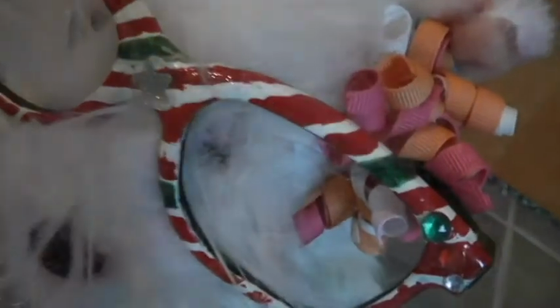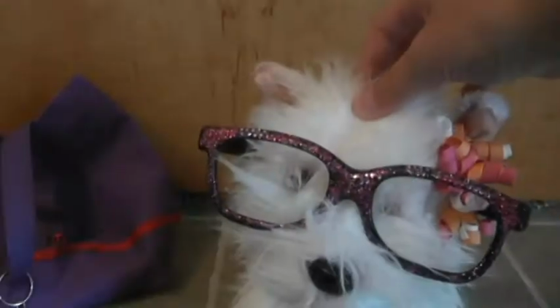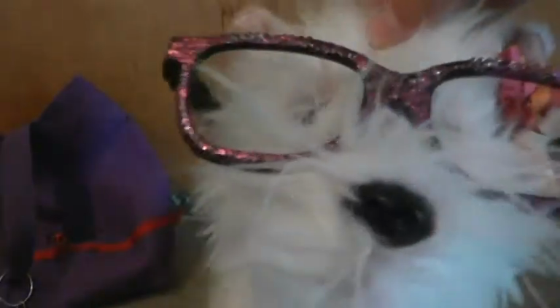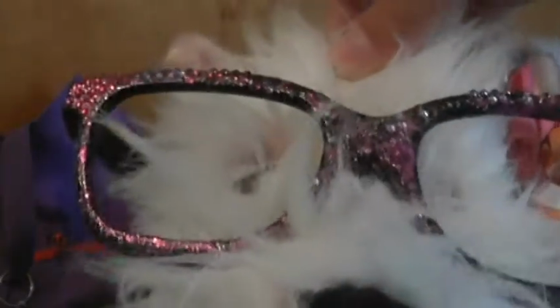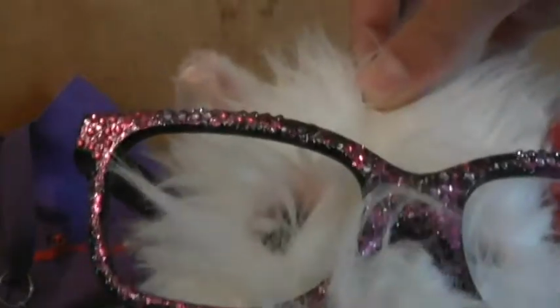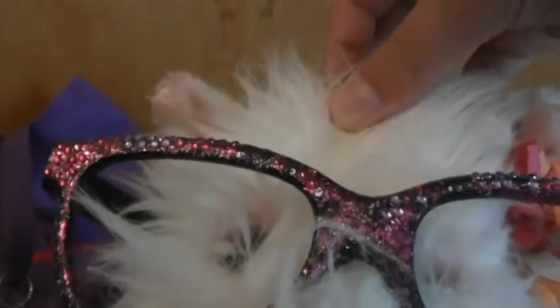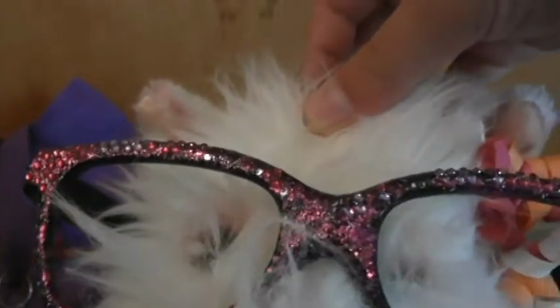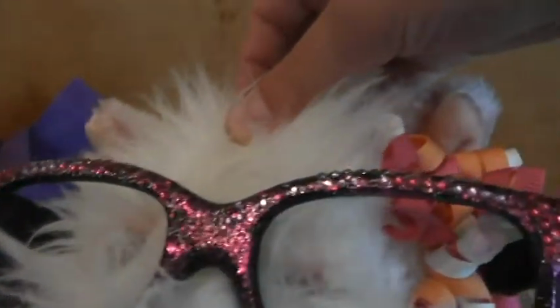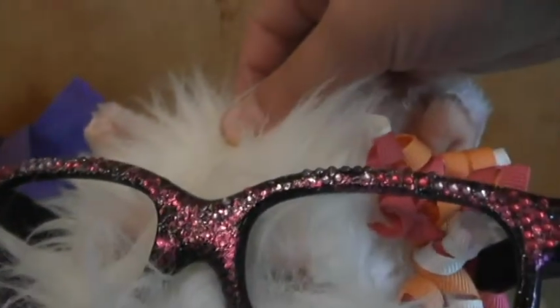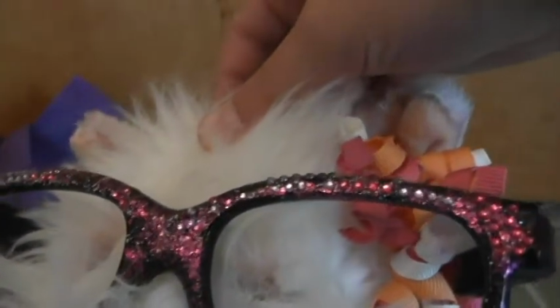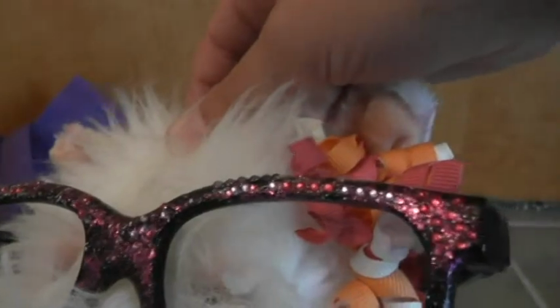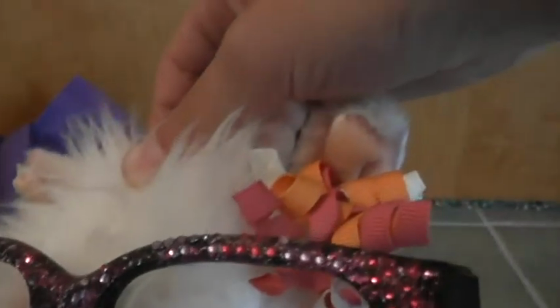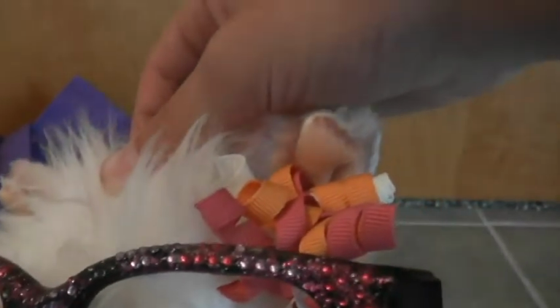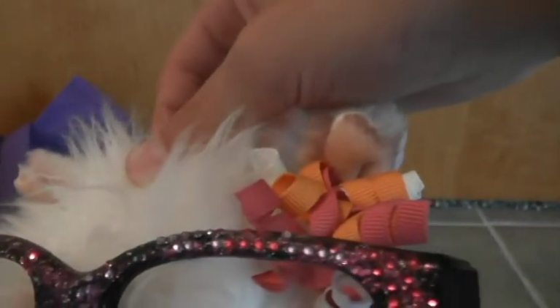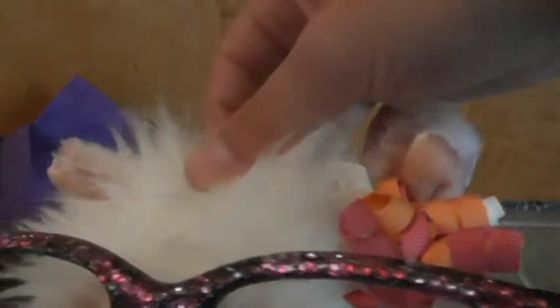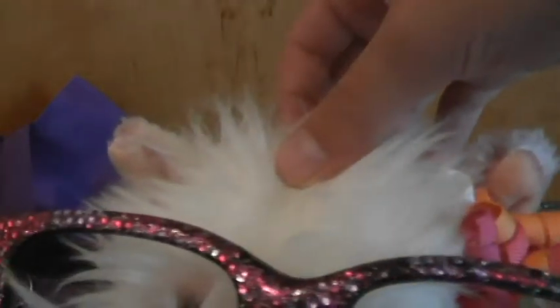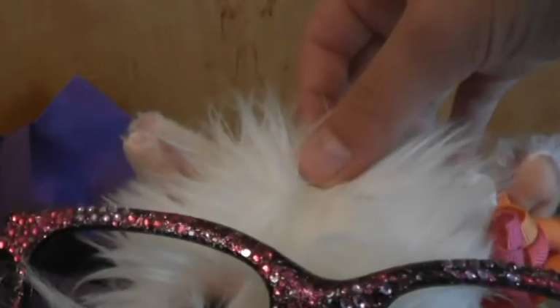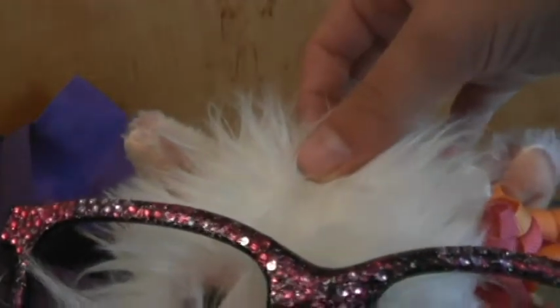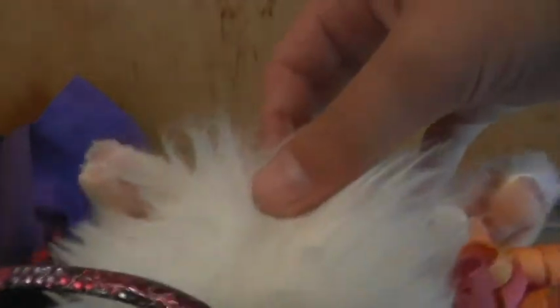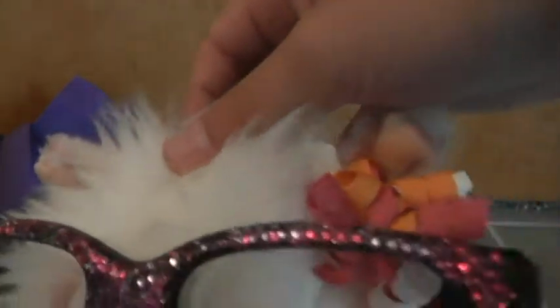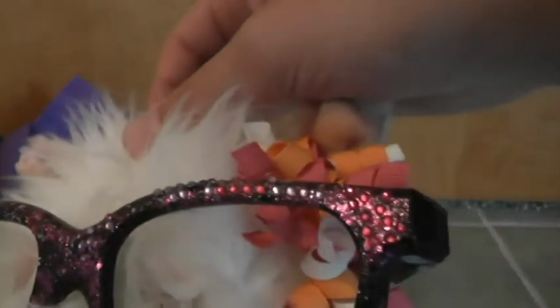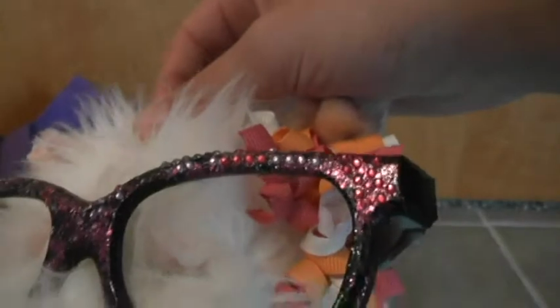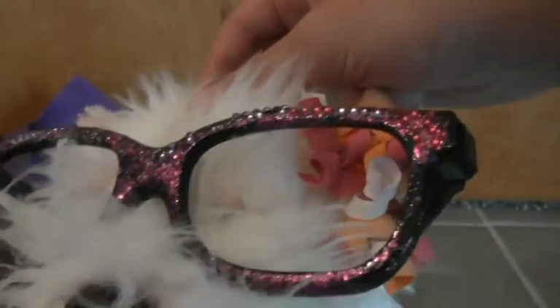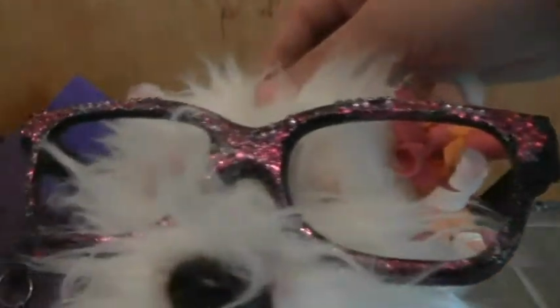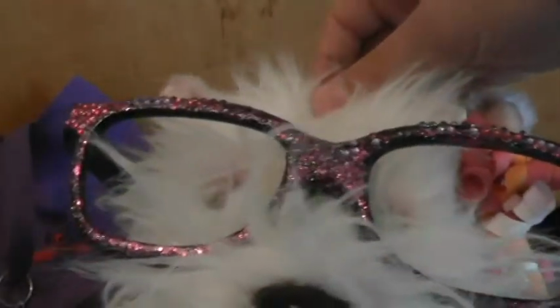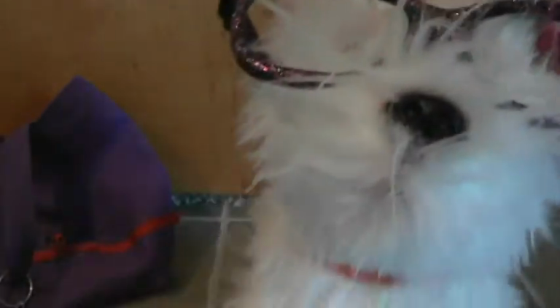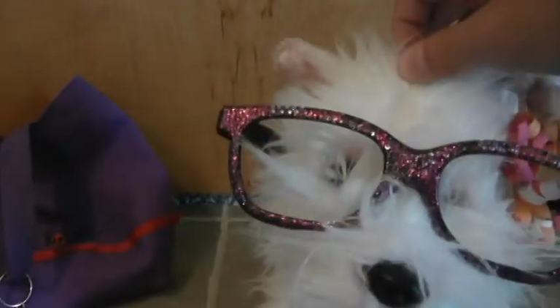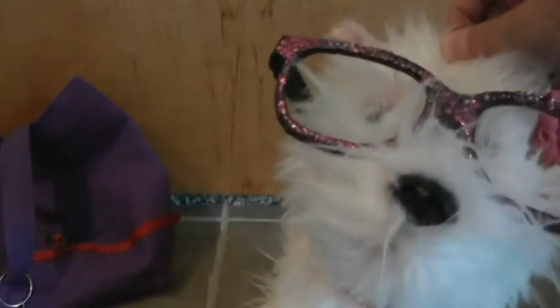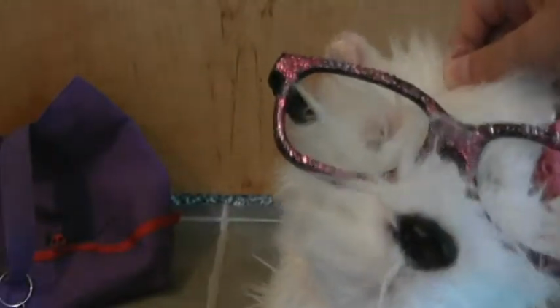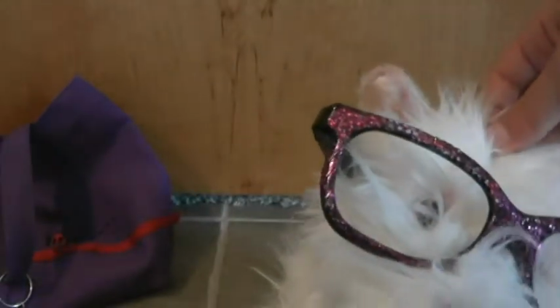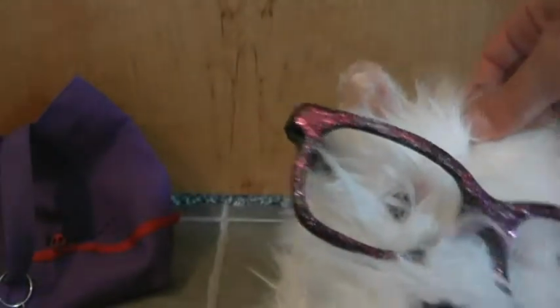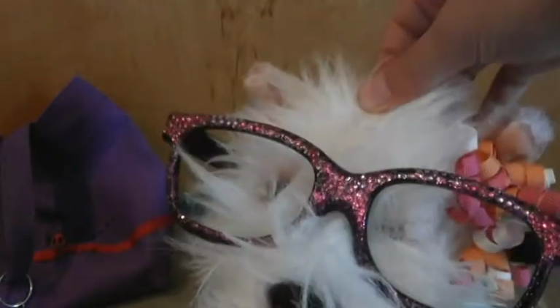Next we have these — there are a bunch of little rhinestones, though some have fallen off. I glued them all on. They're just pink and sparkly. A lot of these are sparkly.